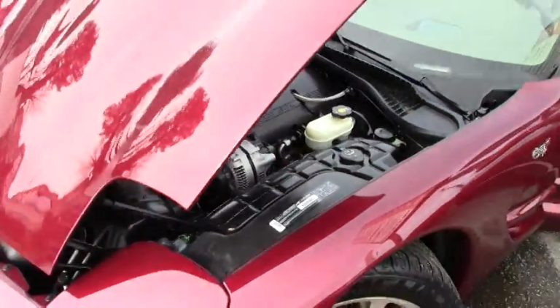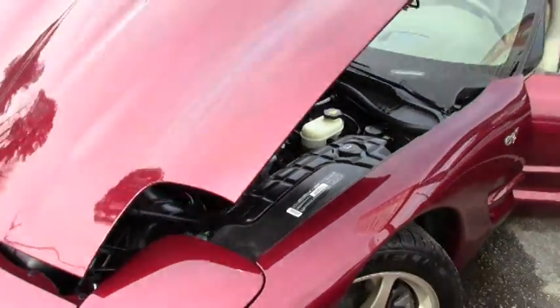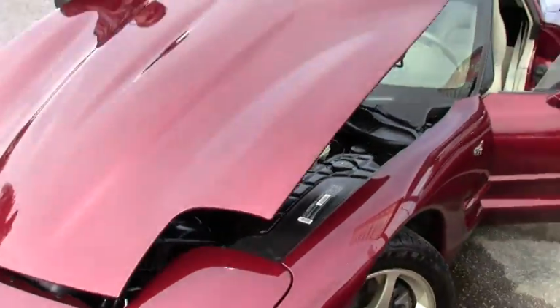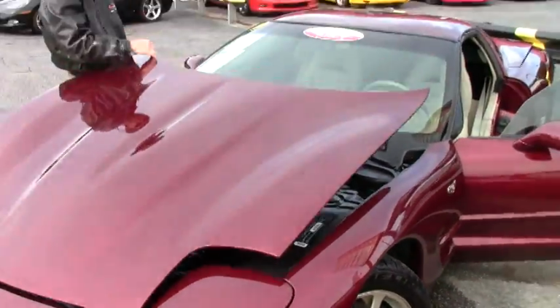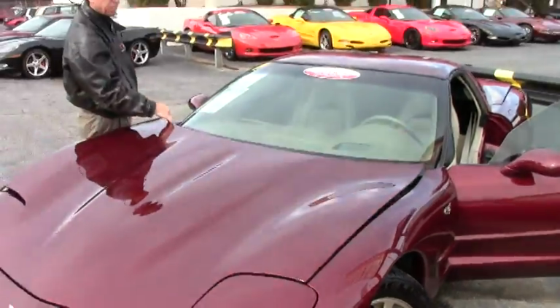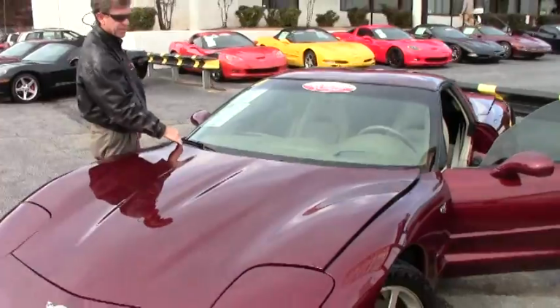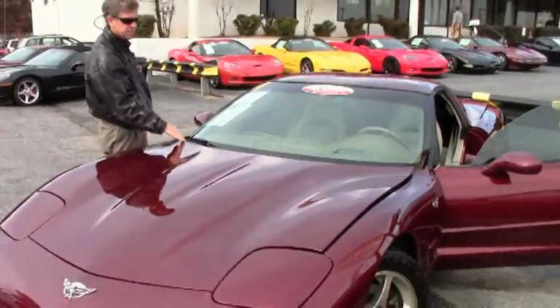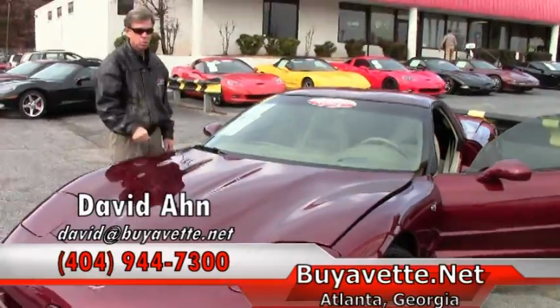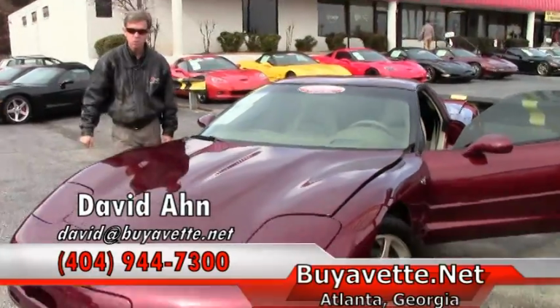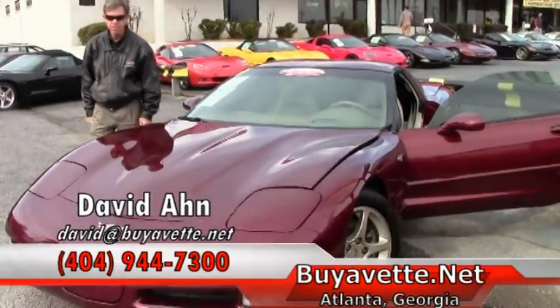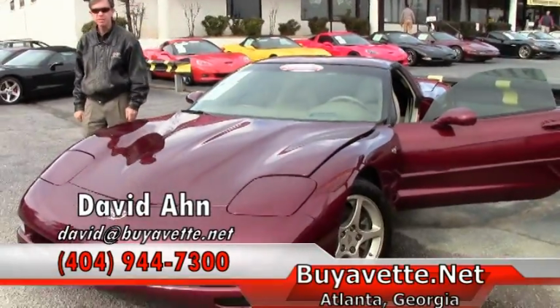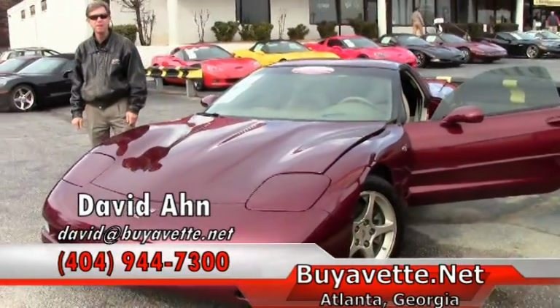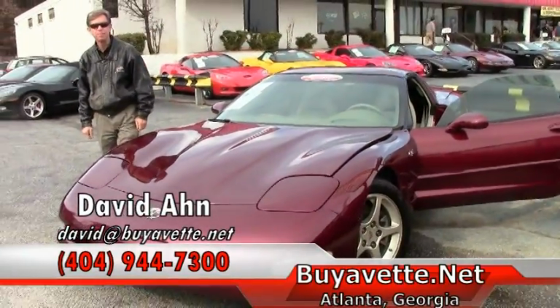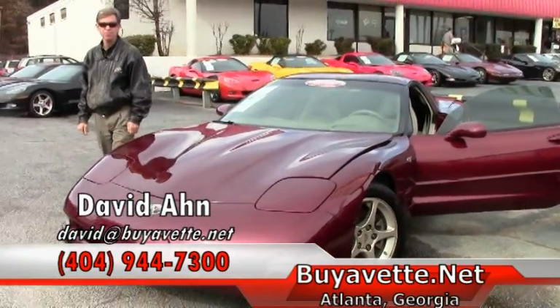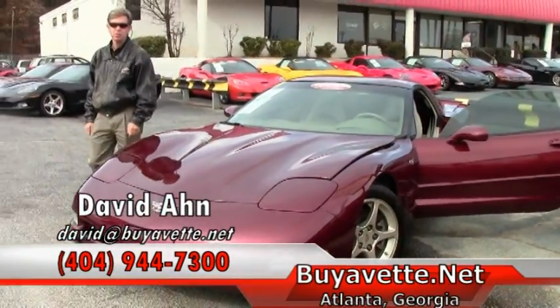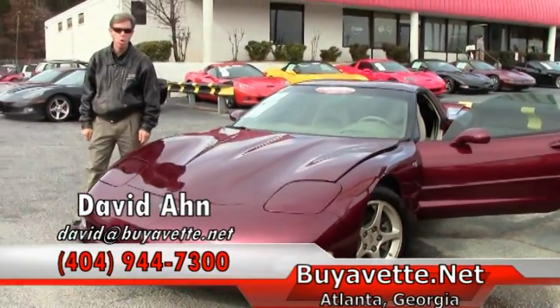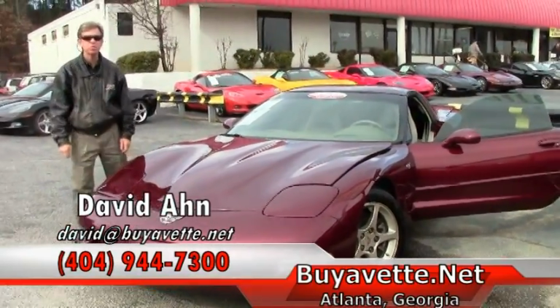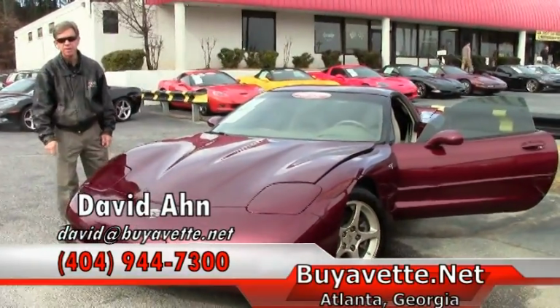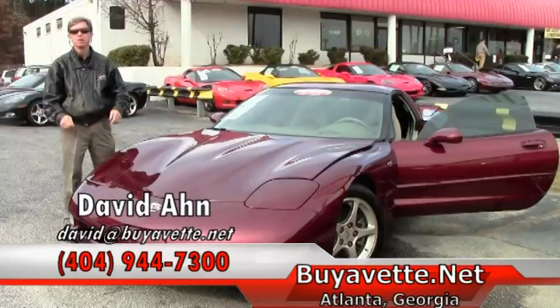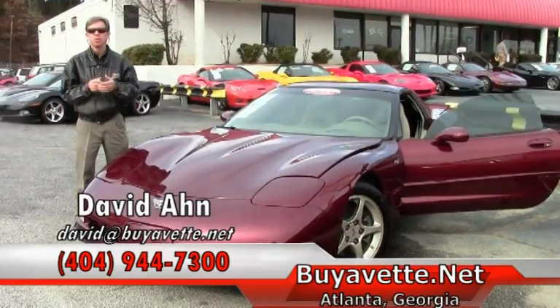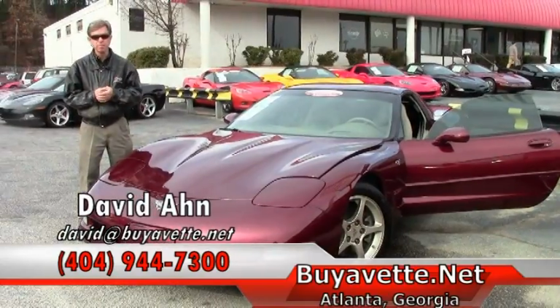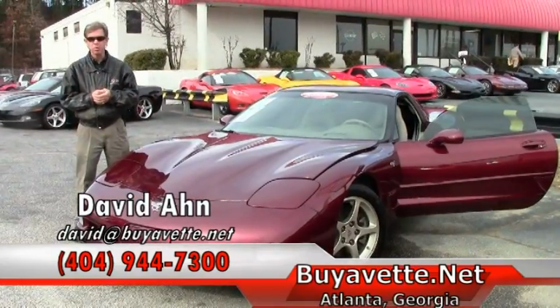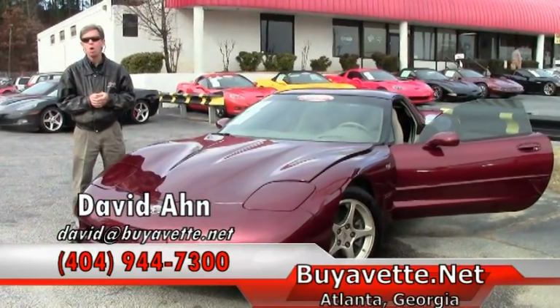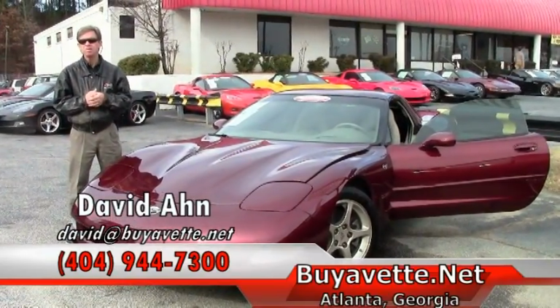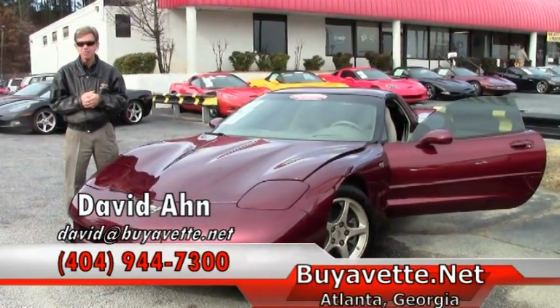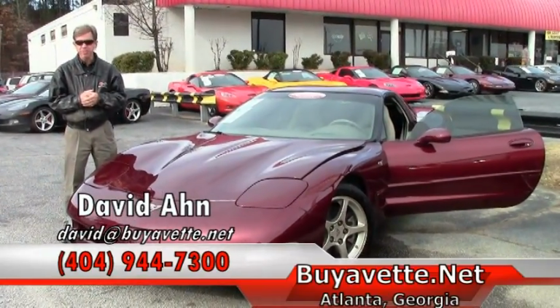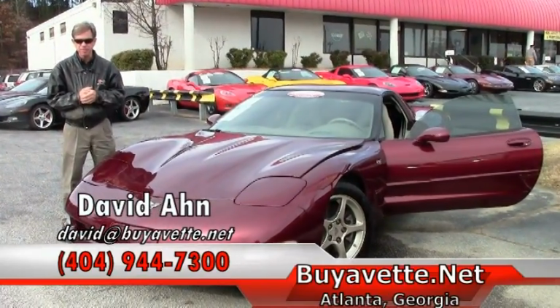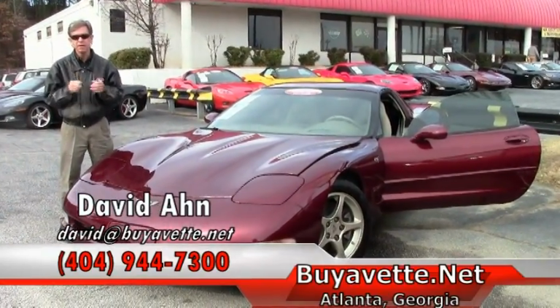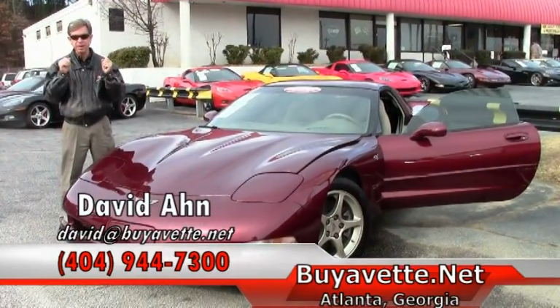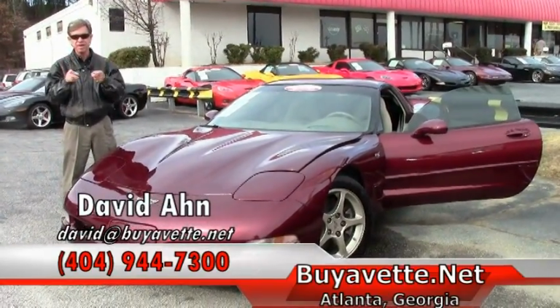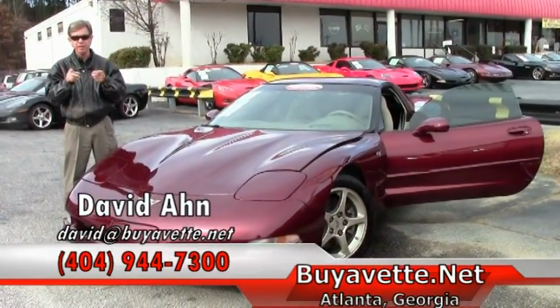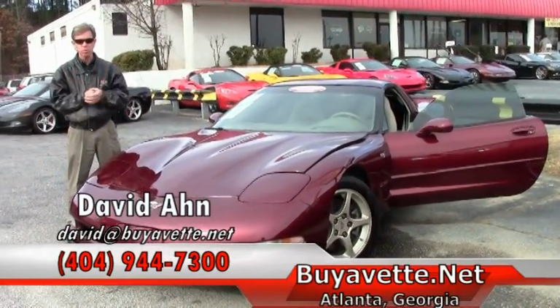If you're looking for a Corvette, email me — David at Buy-A-Vette. Call me direct. Remember, always ask for David at Buy-A-Vette Atlanta, Georgia.